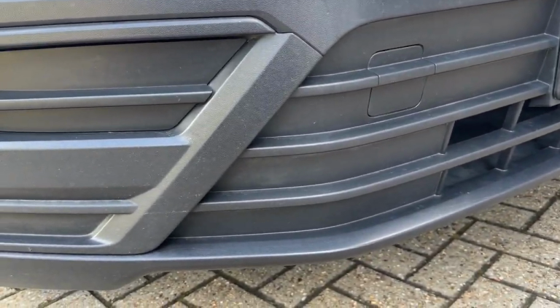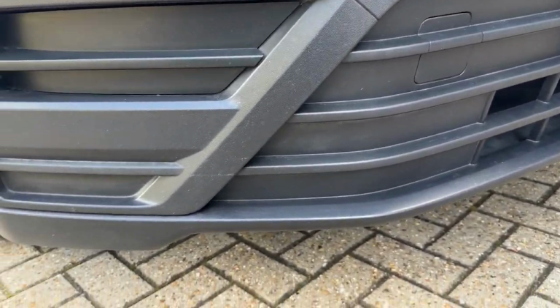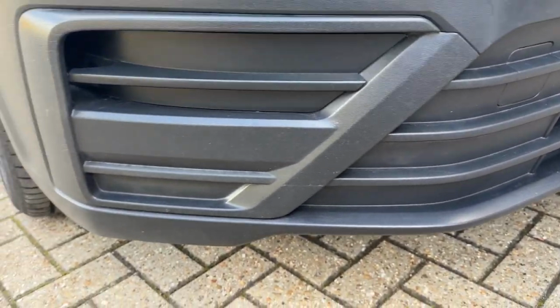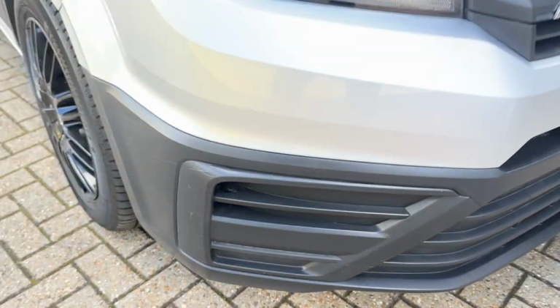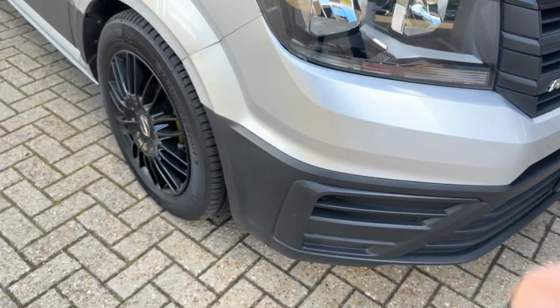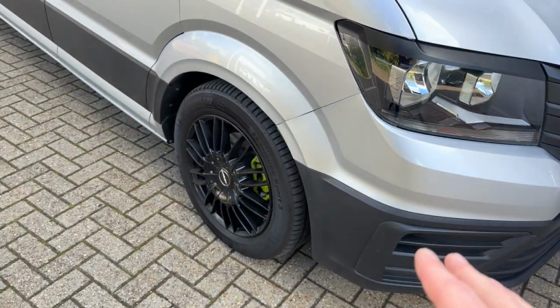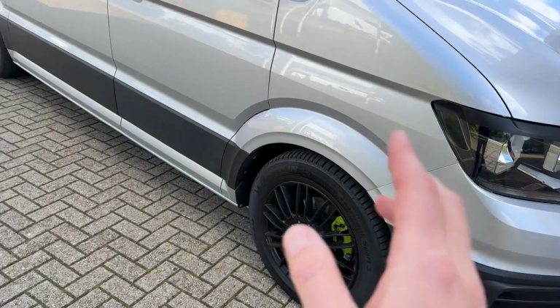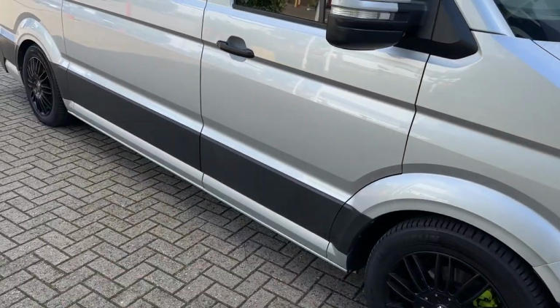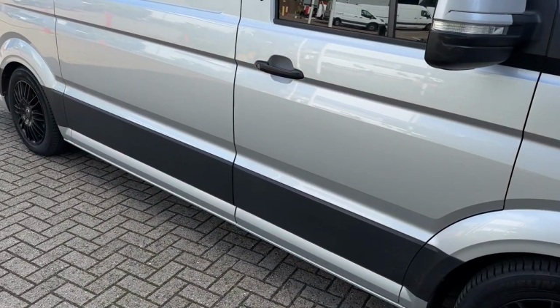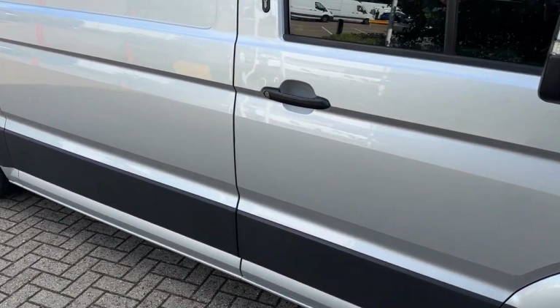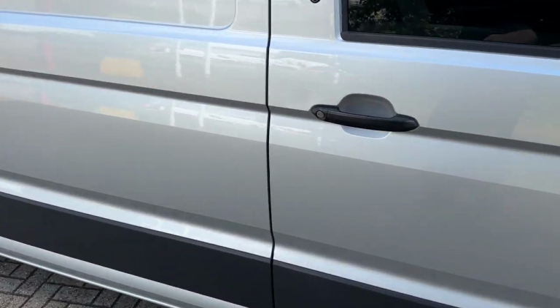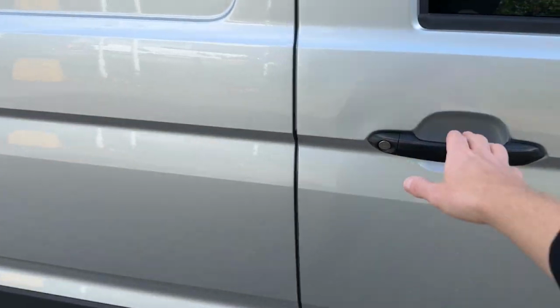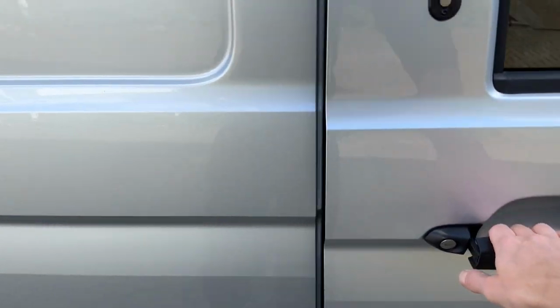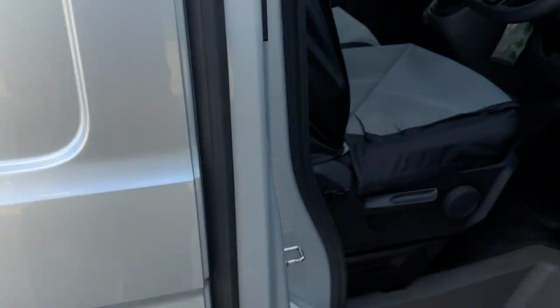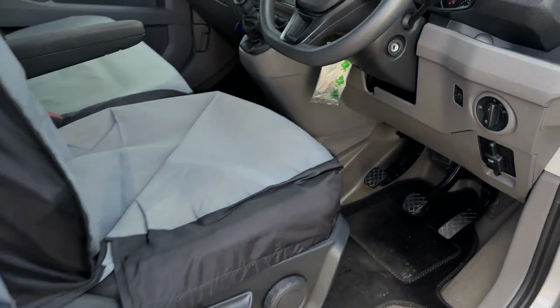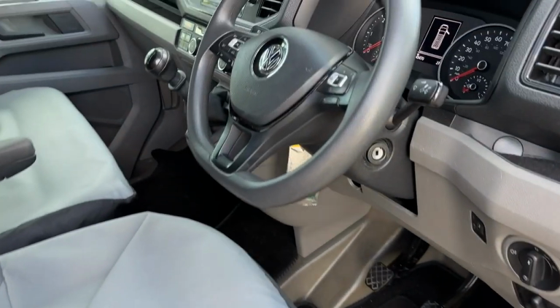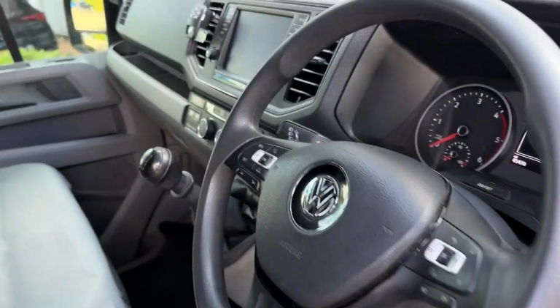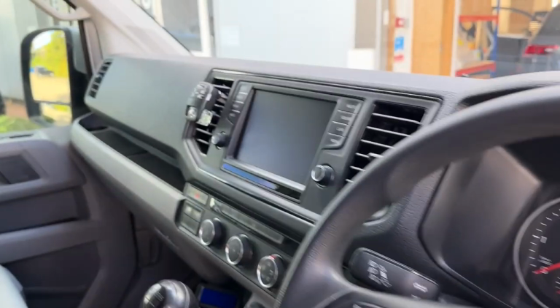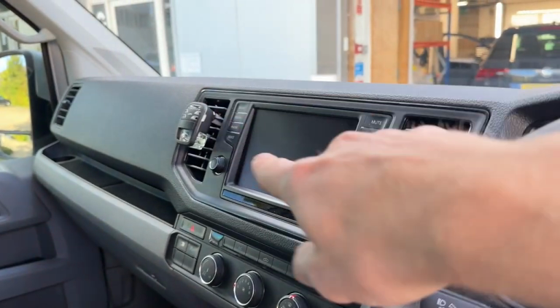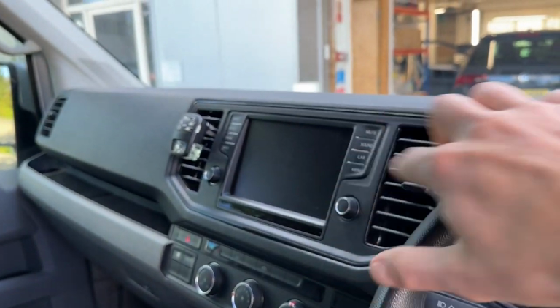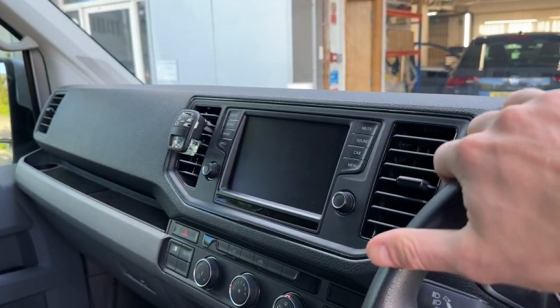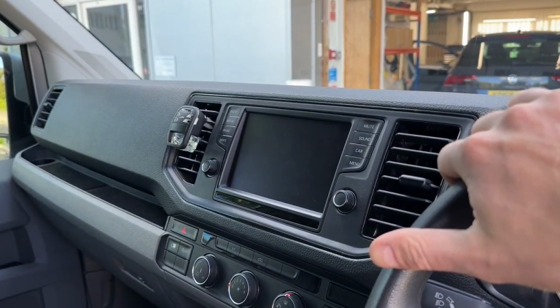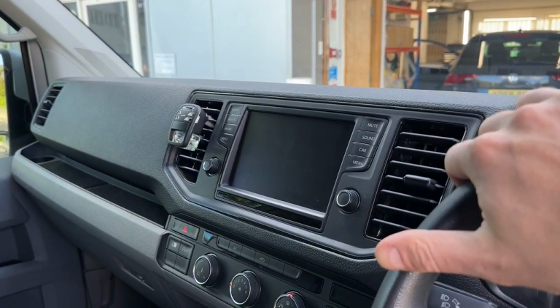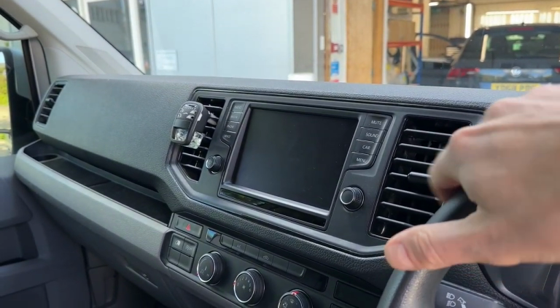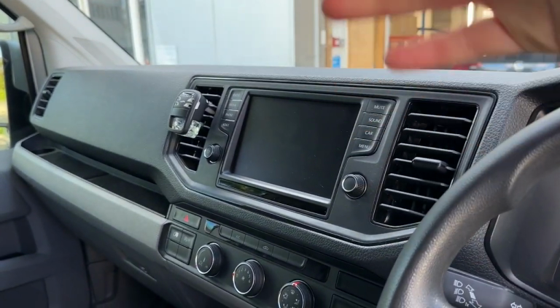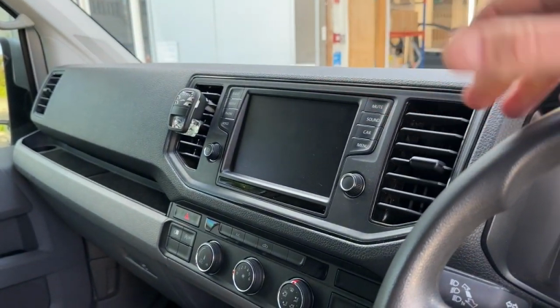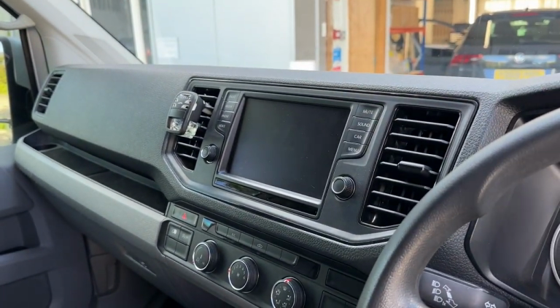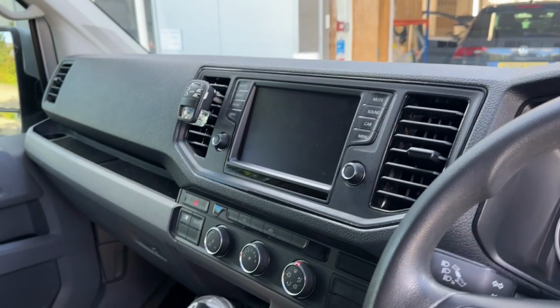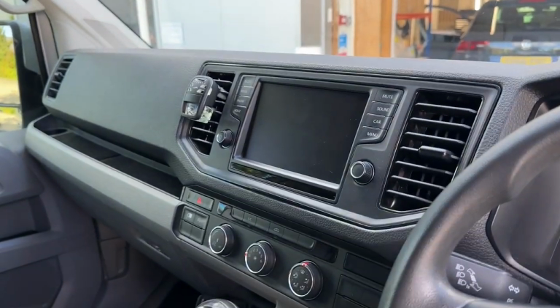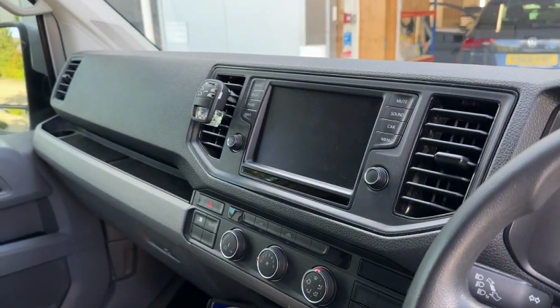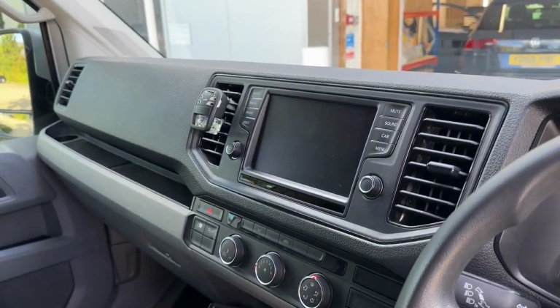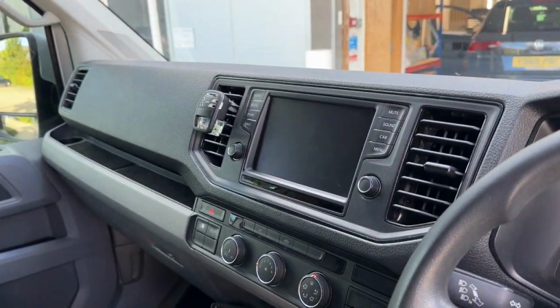So what we're going to do is add the sensors from the rear, and they will come up on the screen as well, so you will have them fully working on screen. At the moment they're obviously not coming up because there's nothing installed yet. Let's get to it and we'll show you when it's all completed.